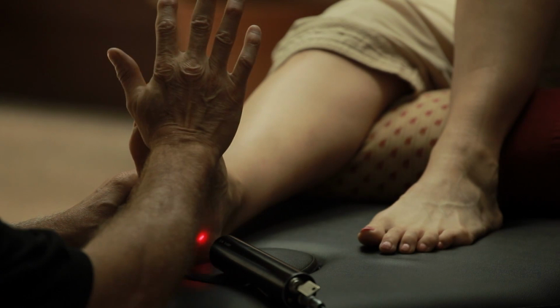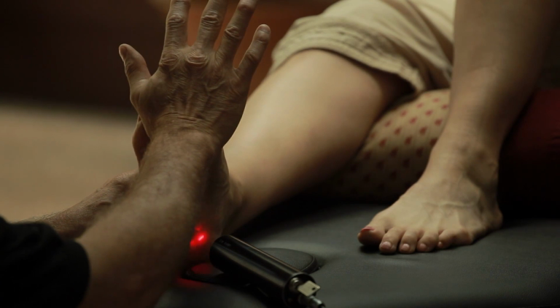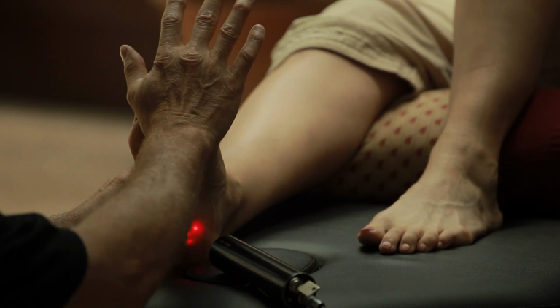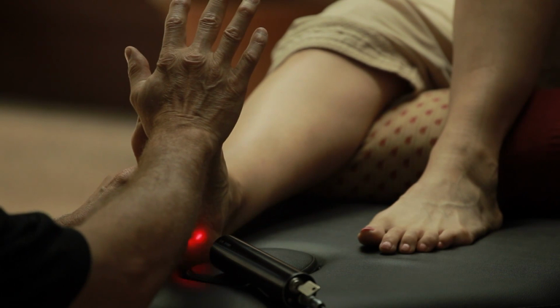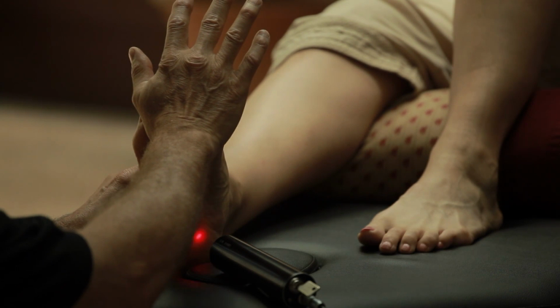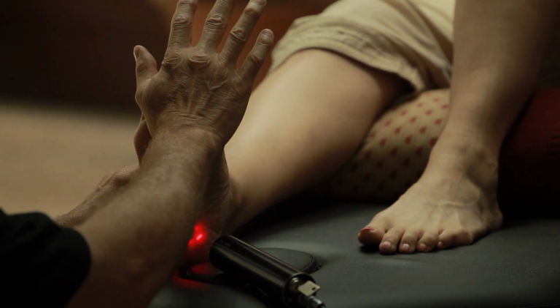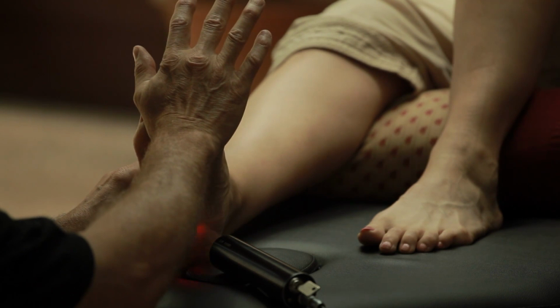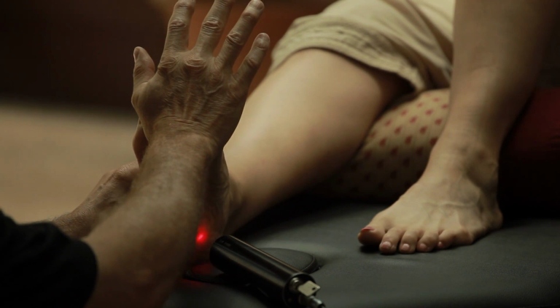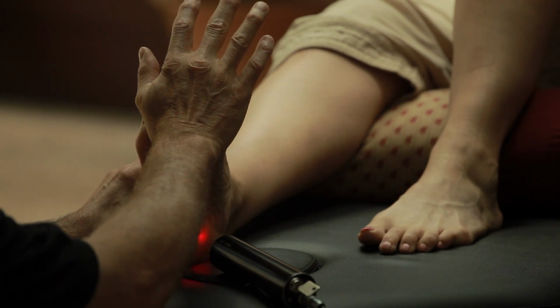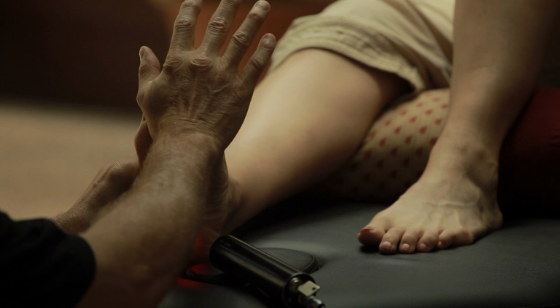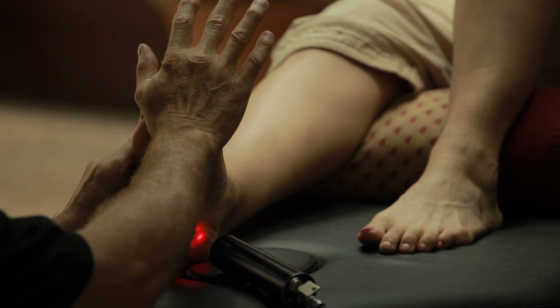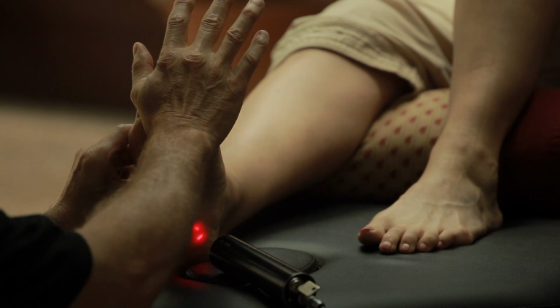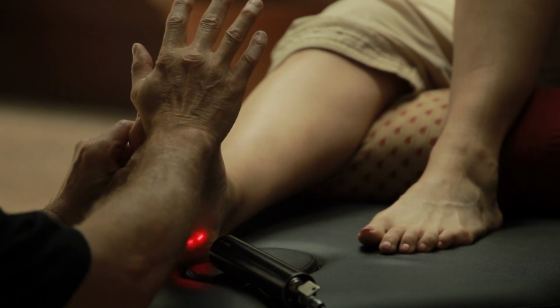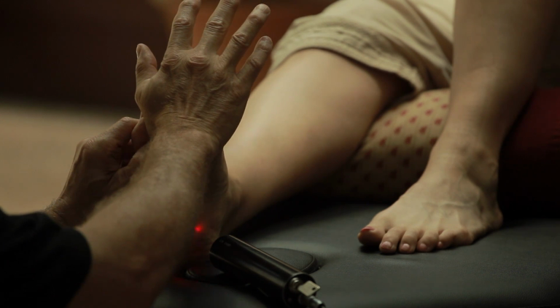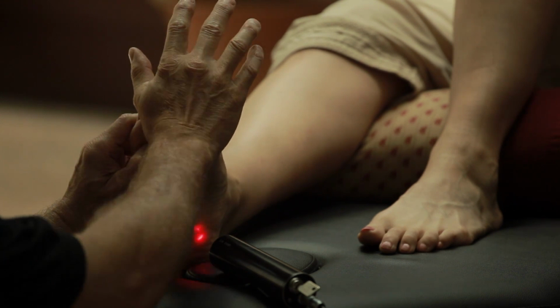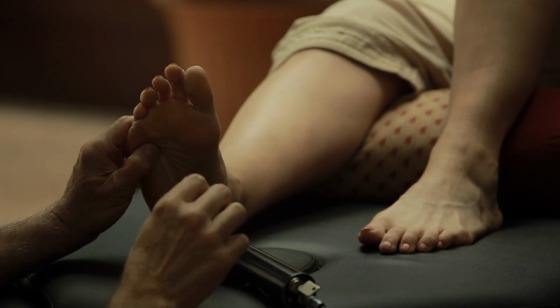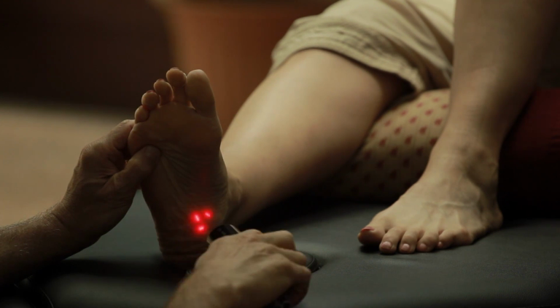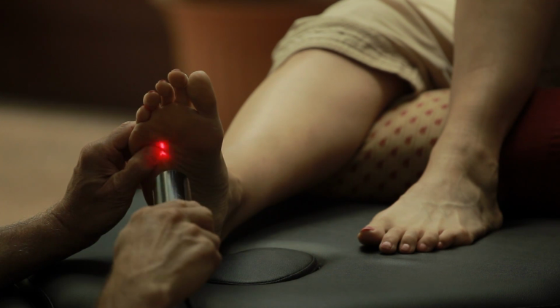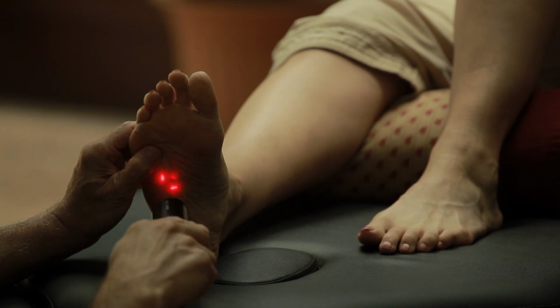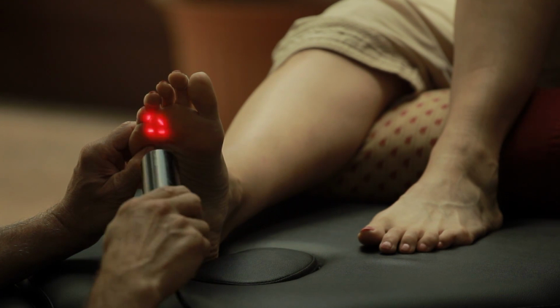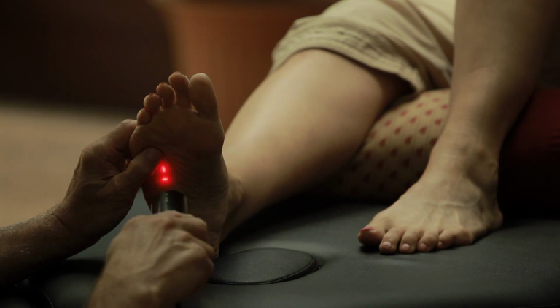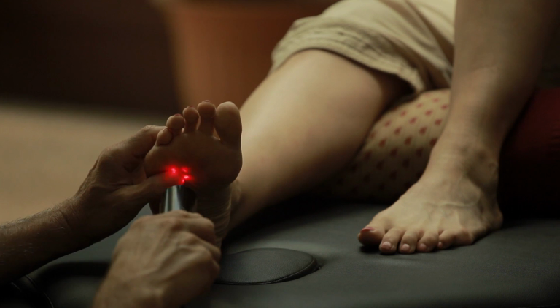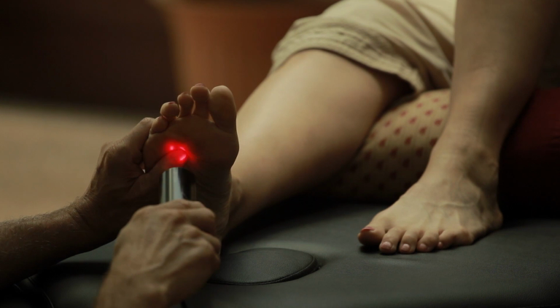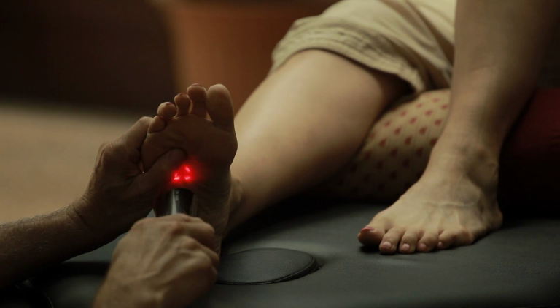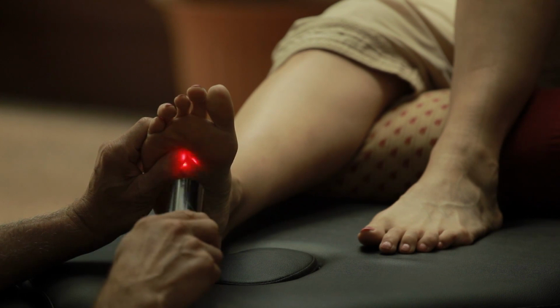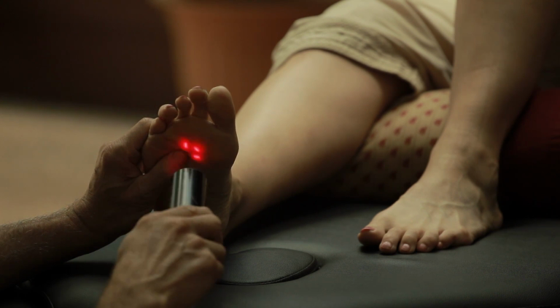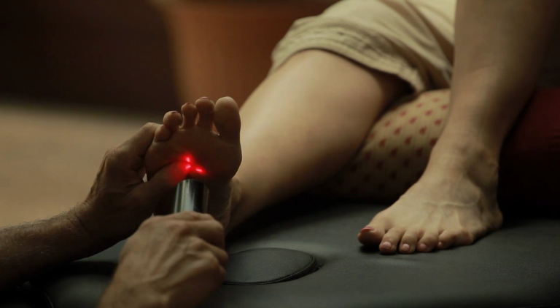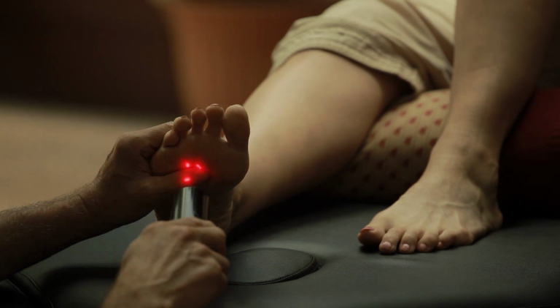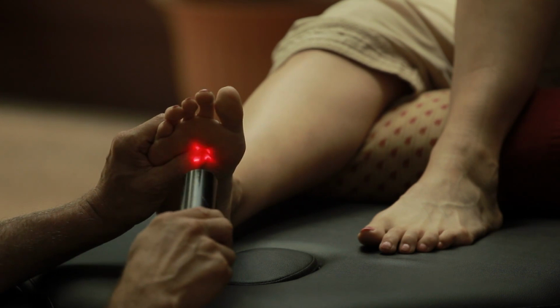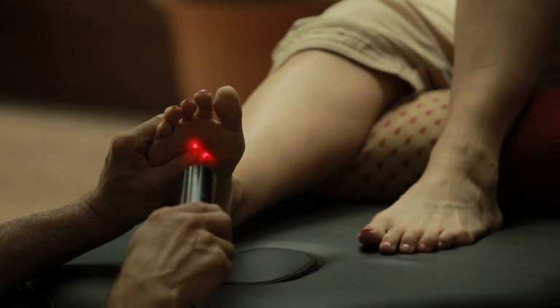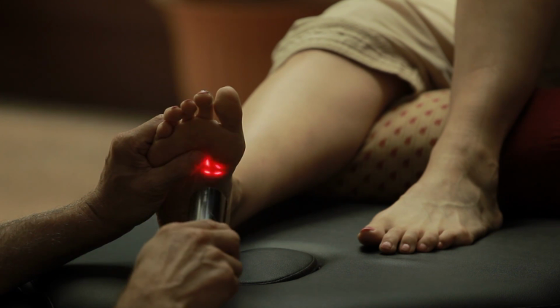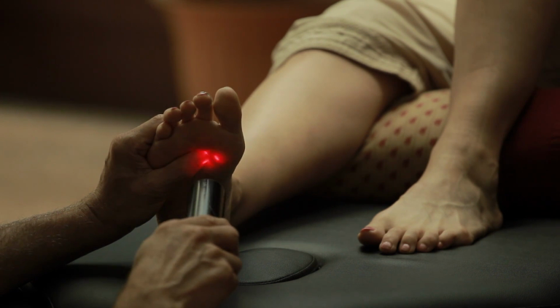The basic video series will give you a fundamental understanding of LNMT techniques, and in the advanced series, I will give you more detail, demonstrating techniques to test specific nerve roots and muscles, and then up-regulate the neuromuscular function for optimal performance.